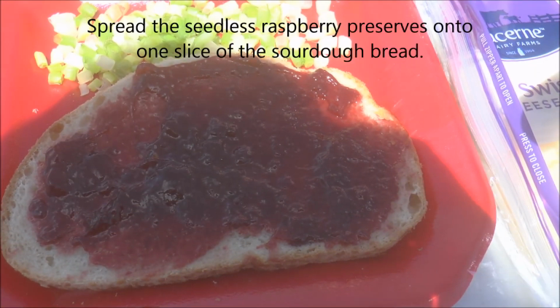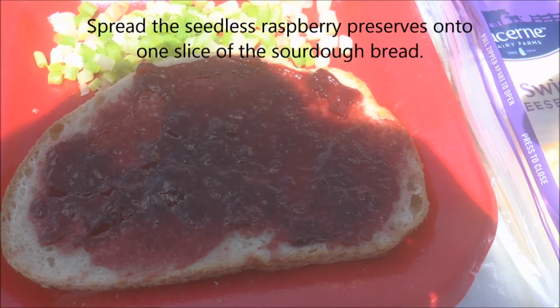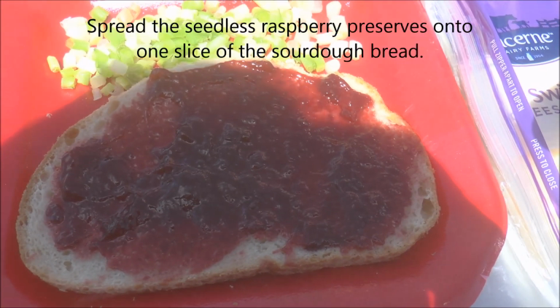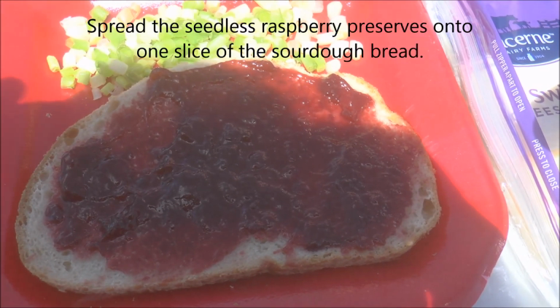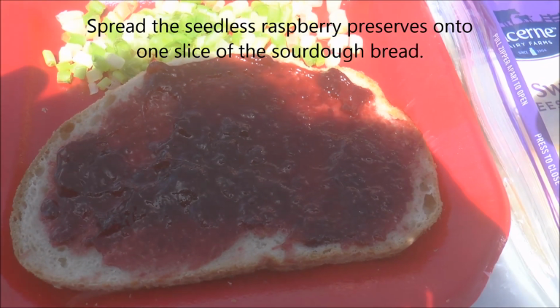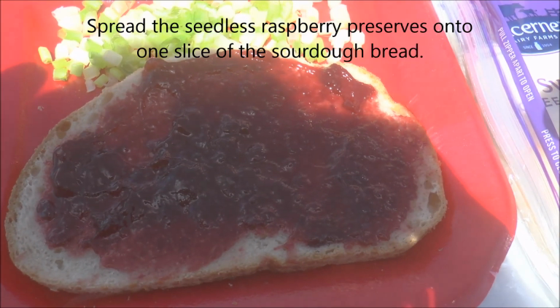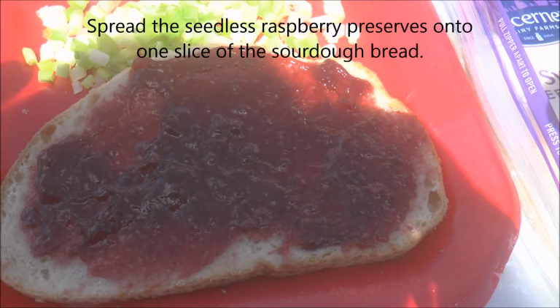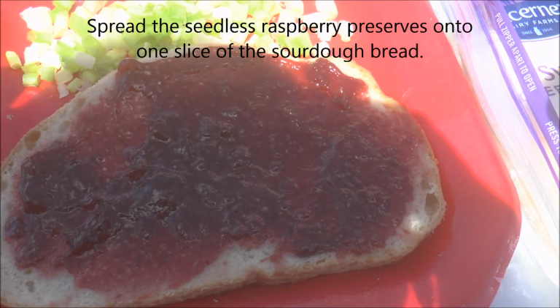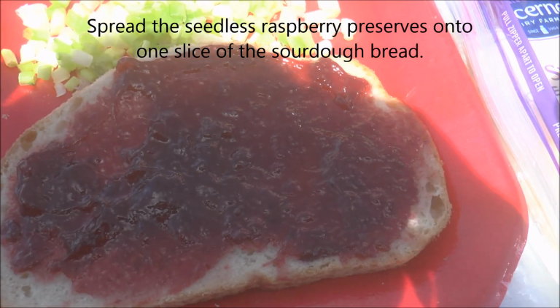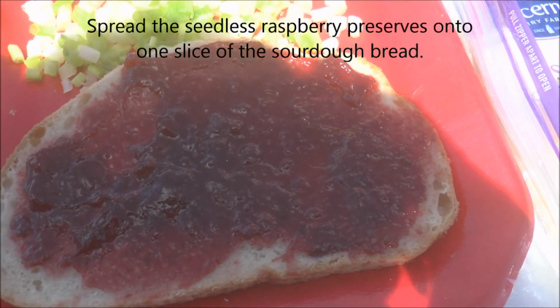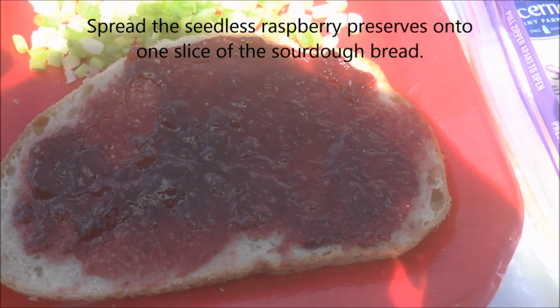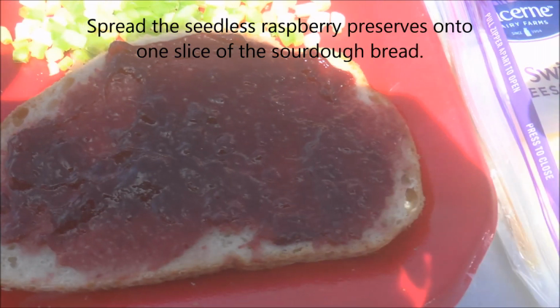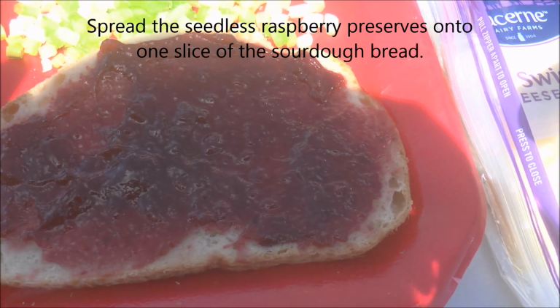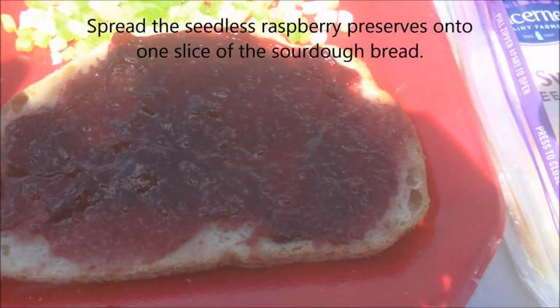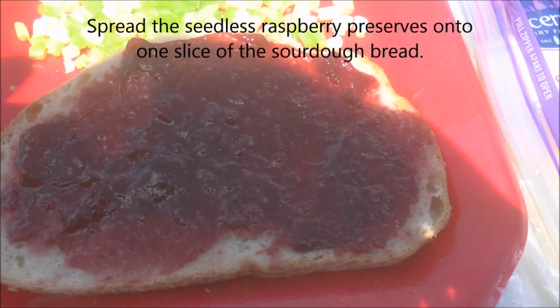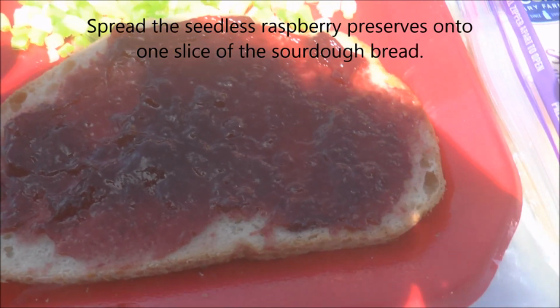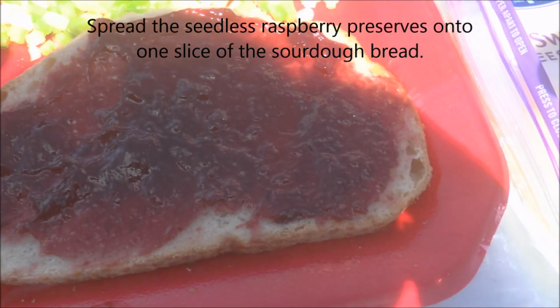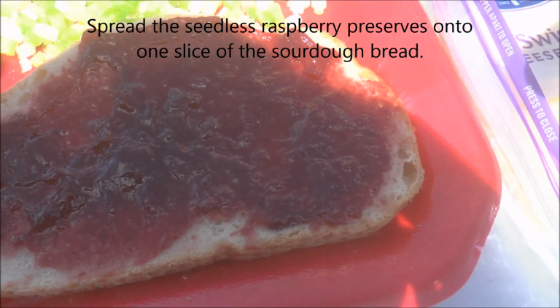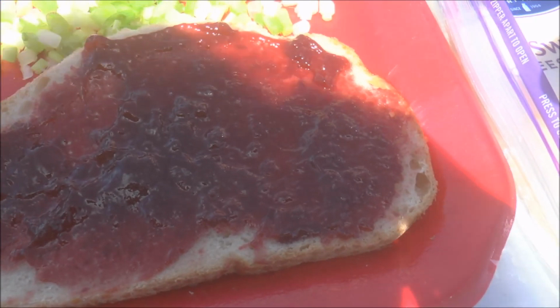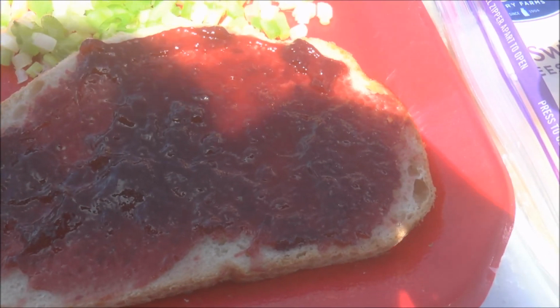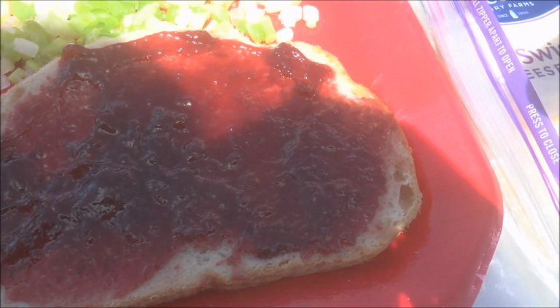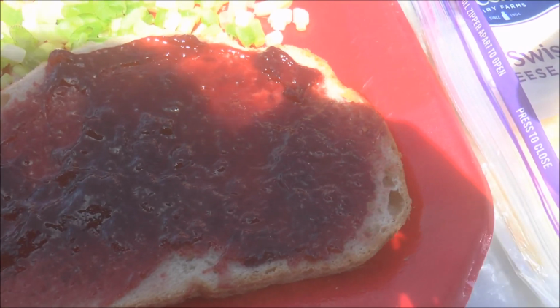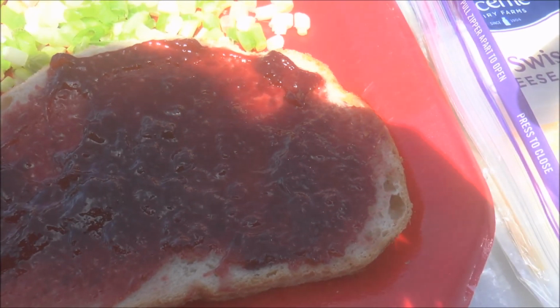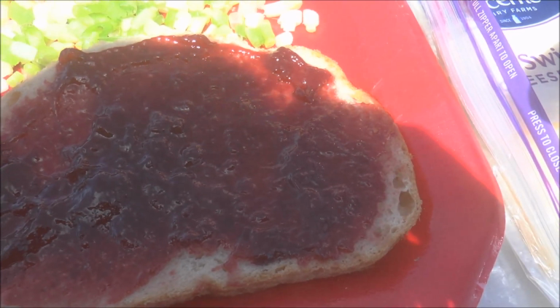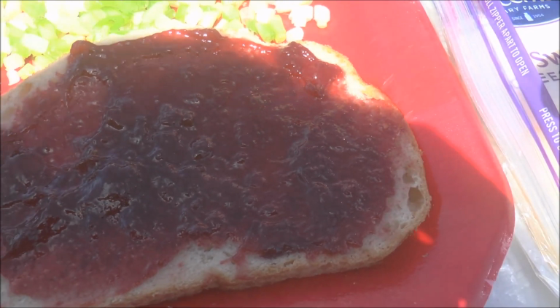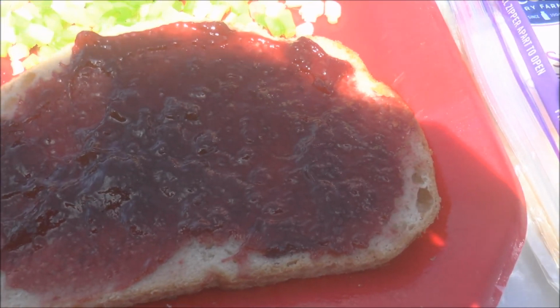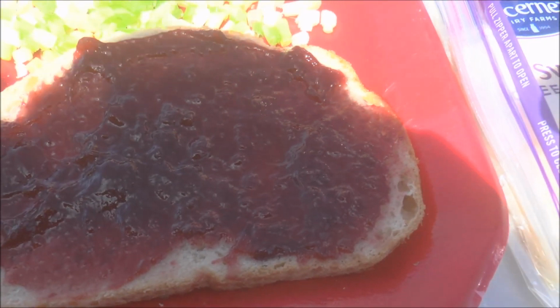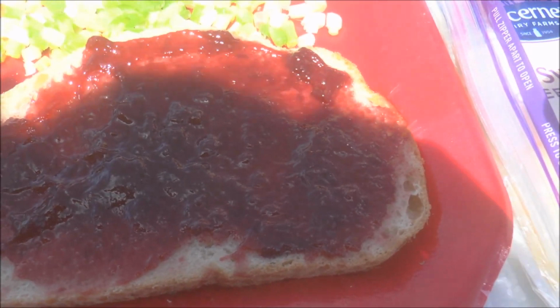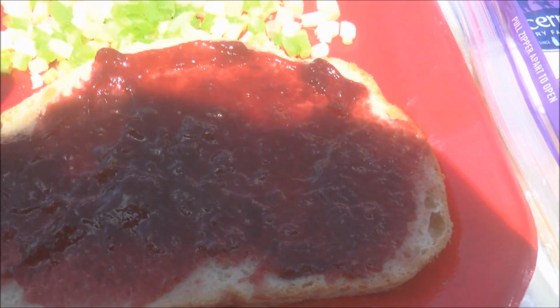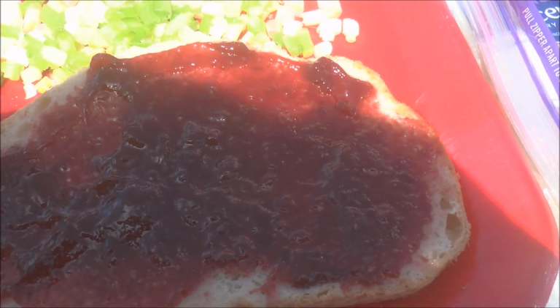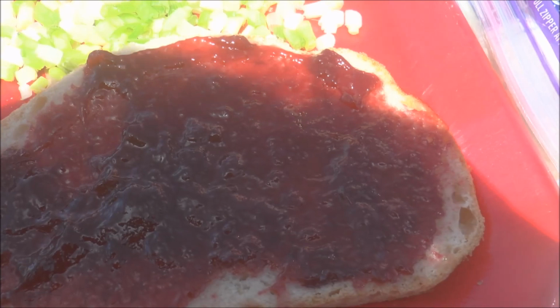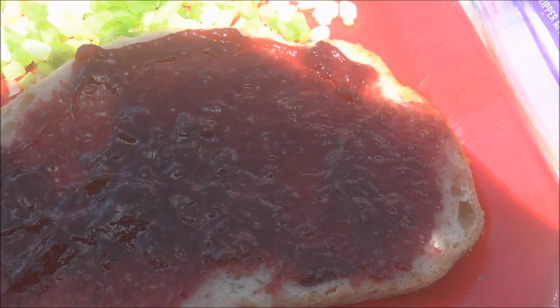So first you spread one of your sourdough slices with the raspberry preserves — the seedless raspberry preserves.